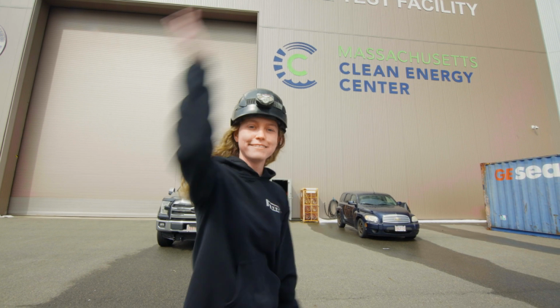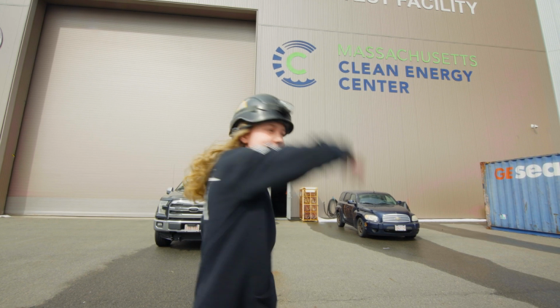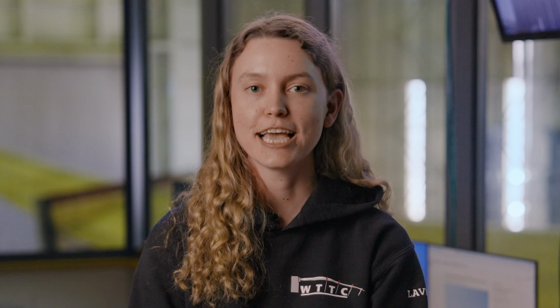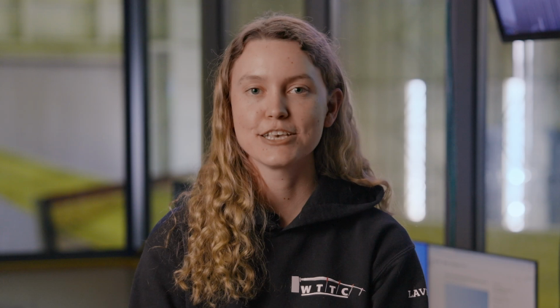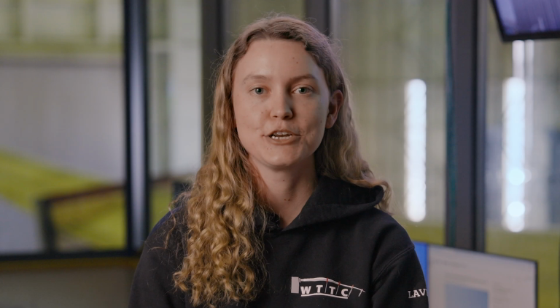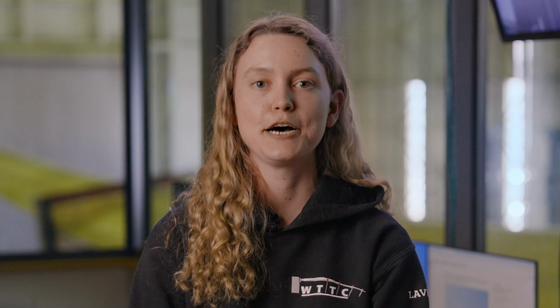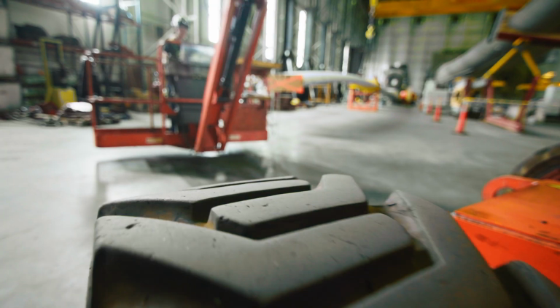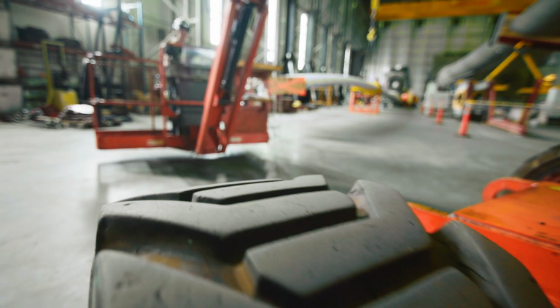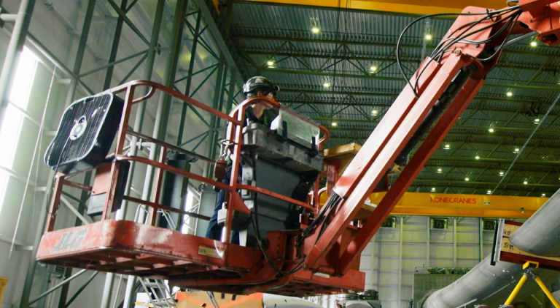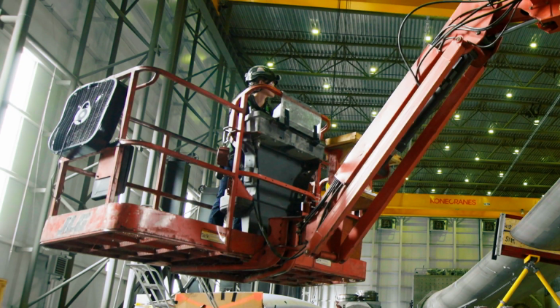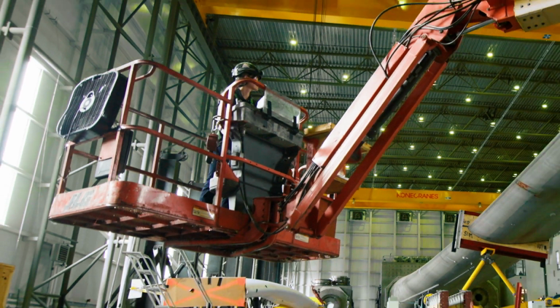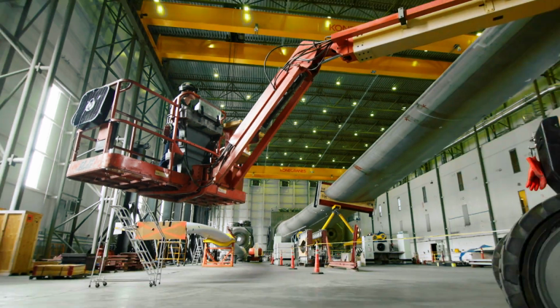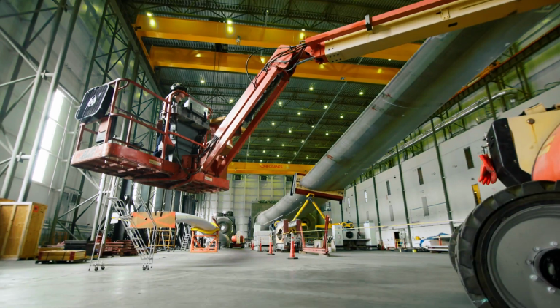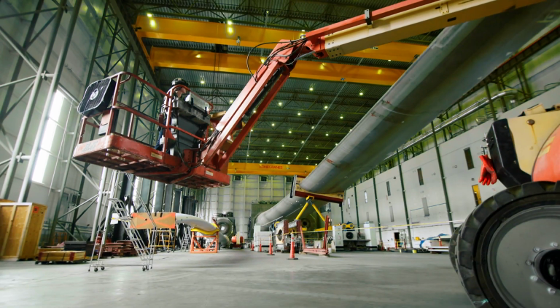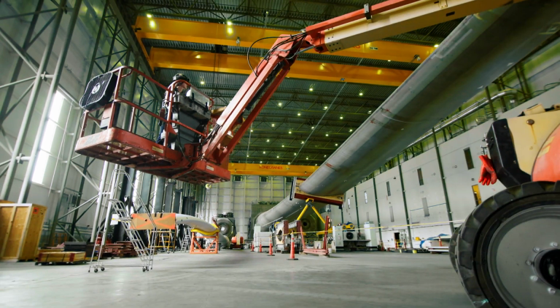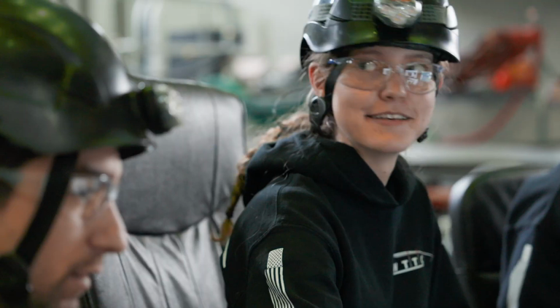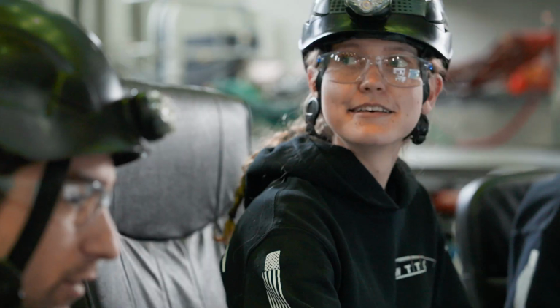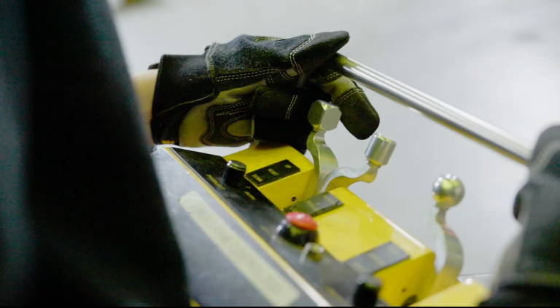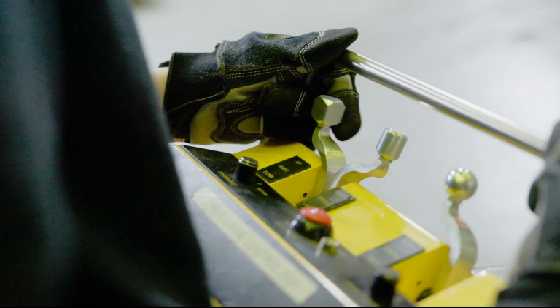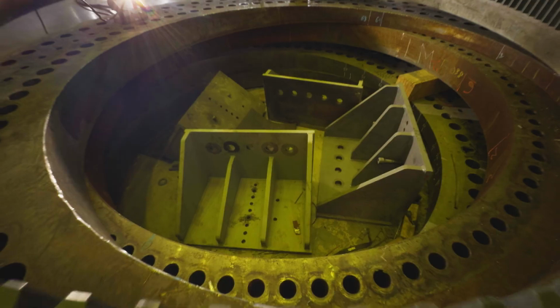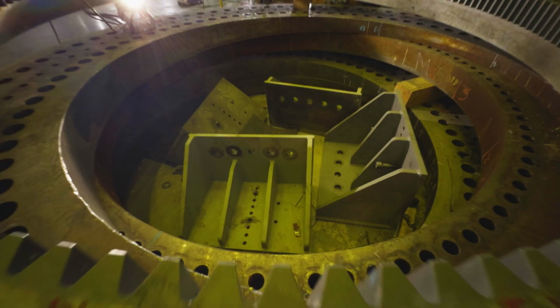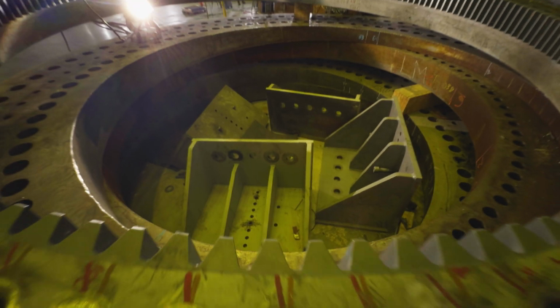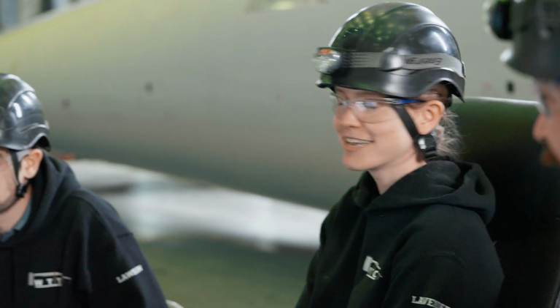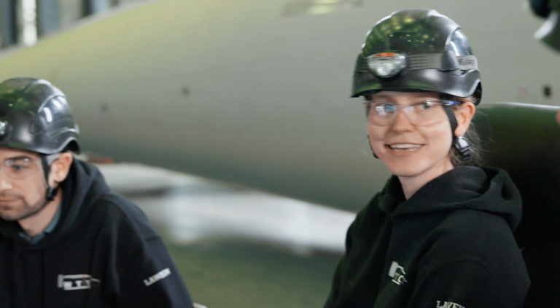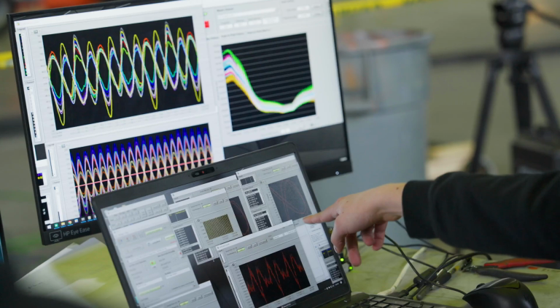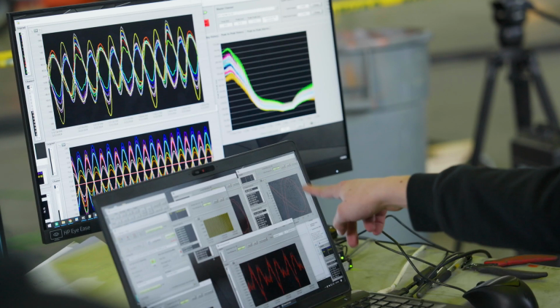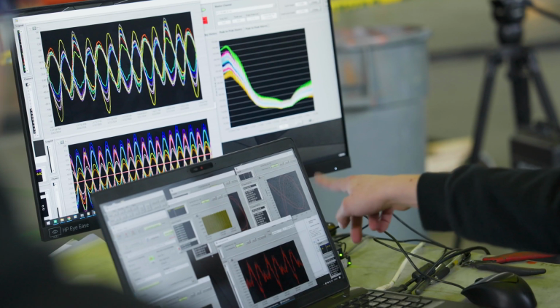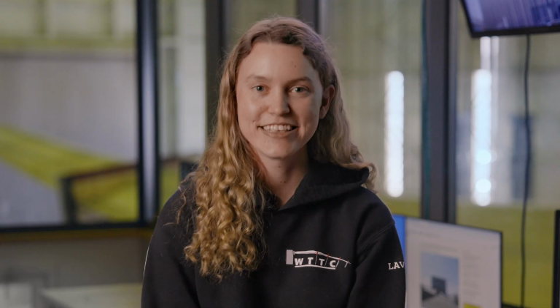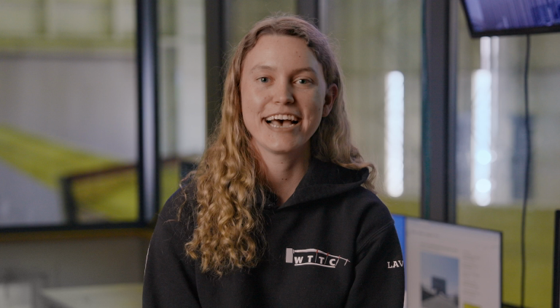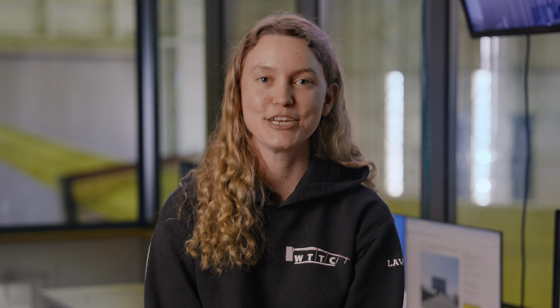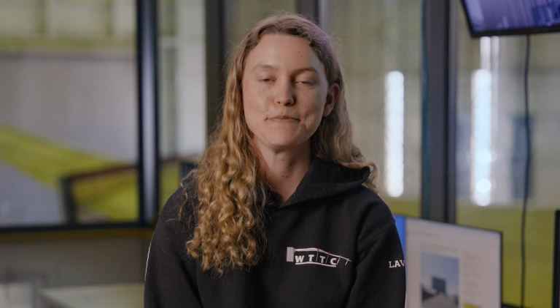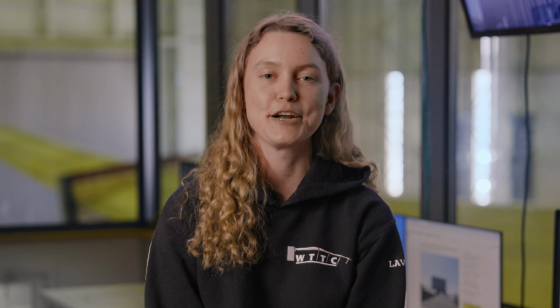It's a really hands-on job. It's a giant playground.